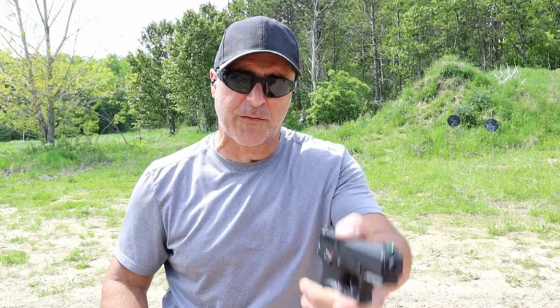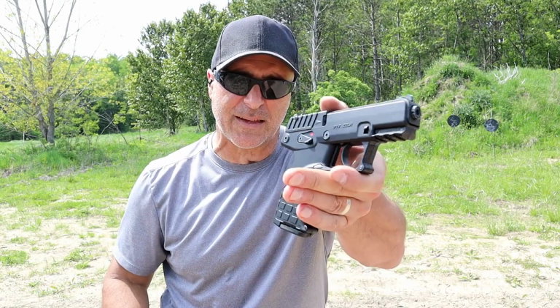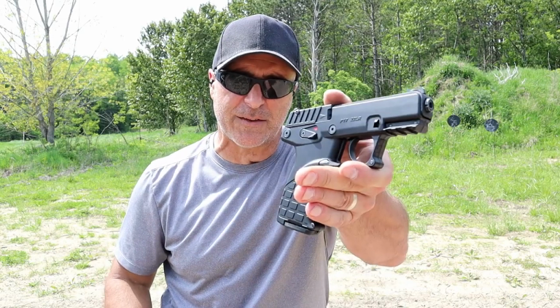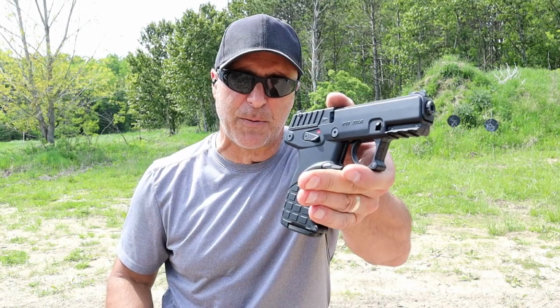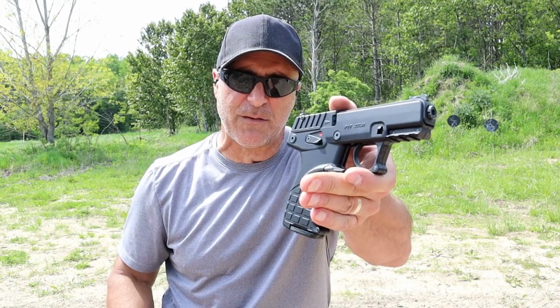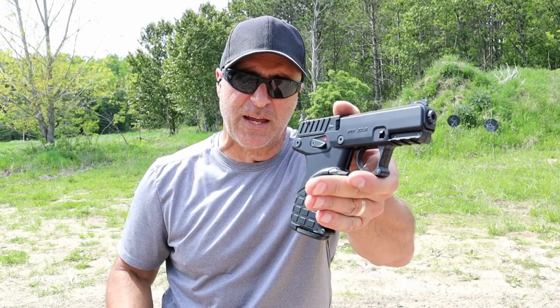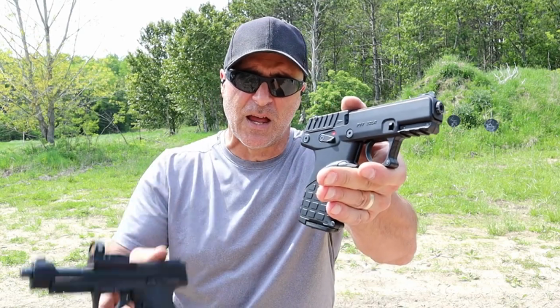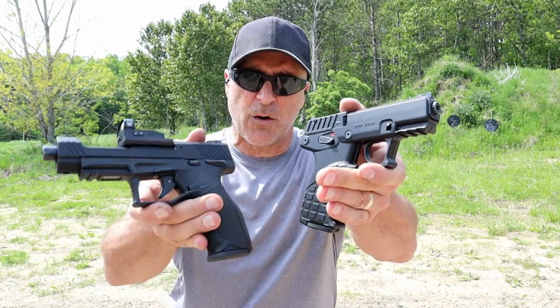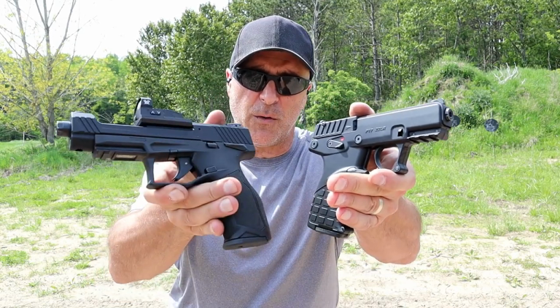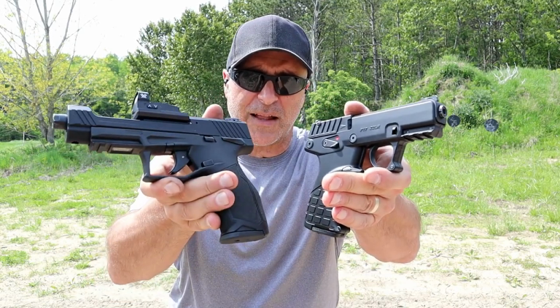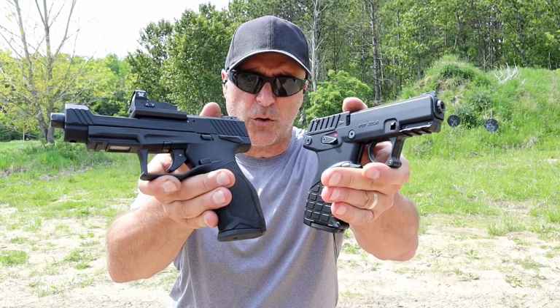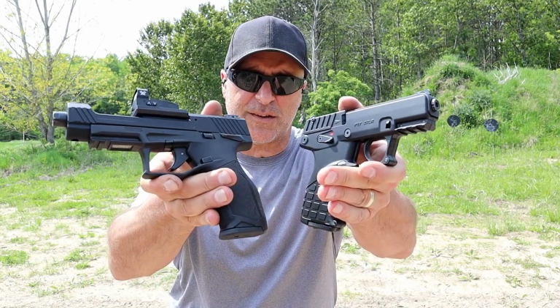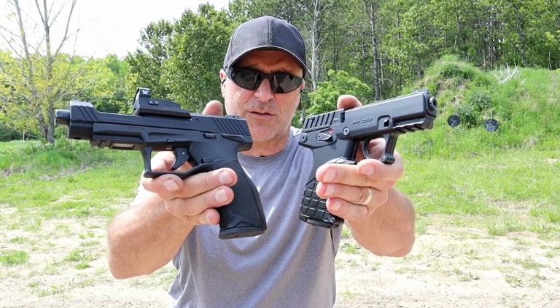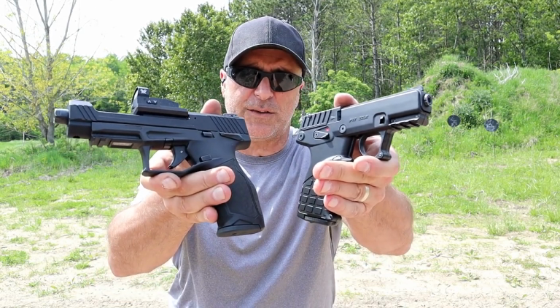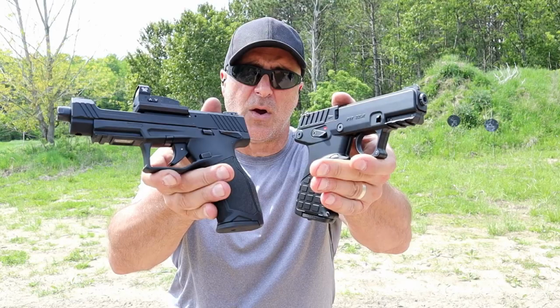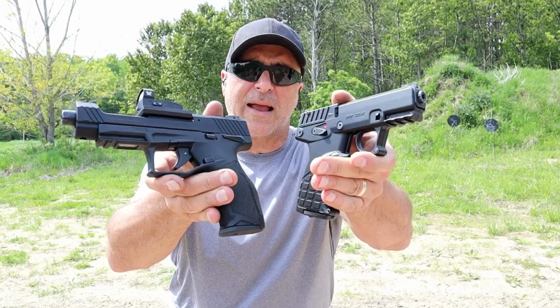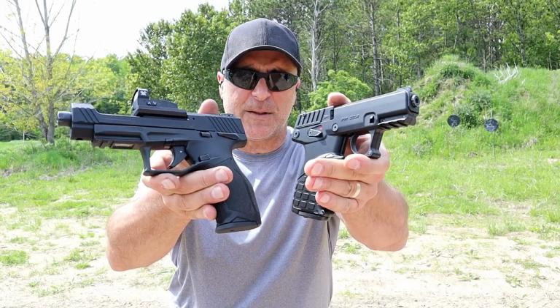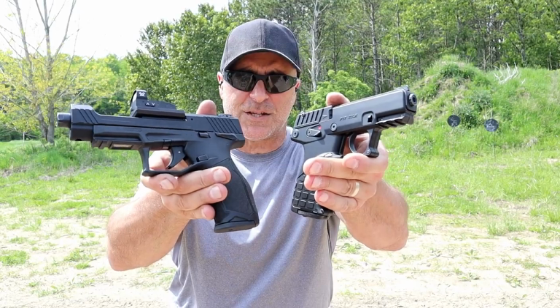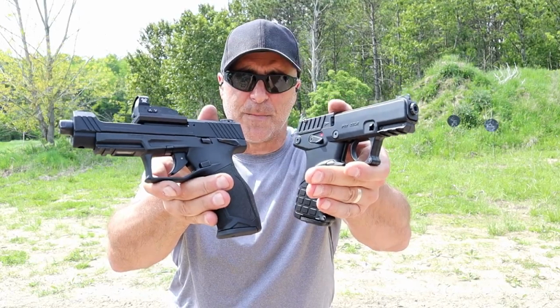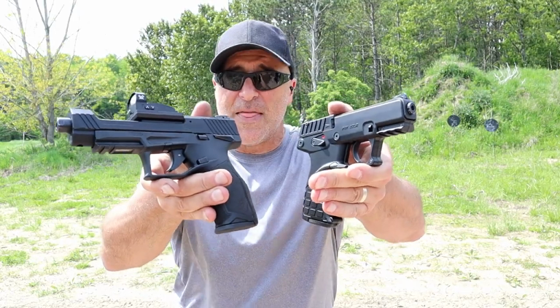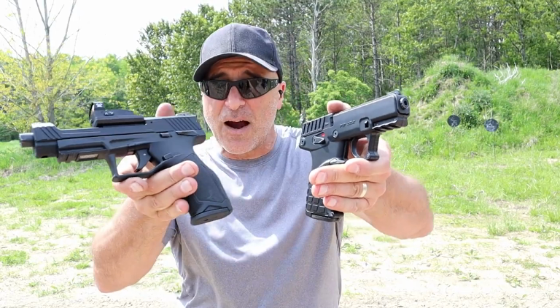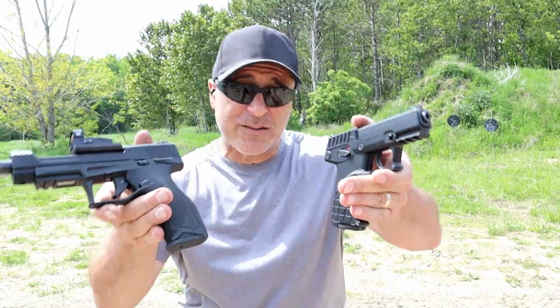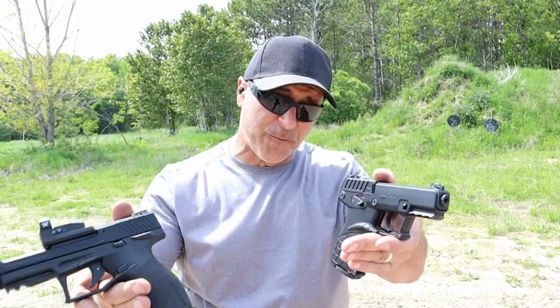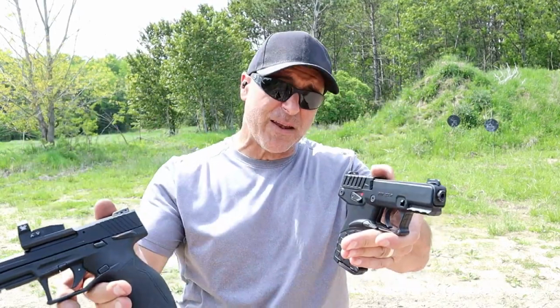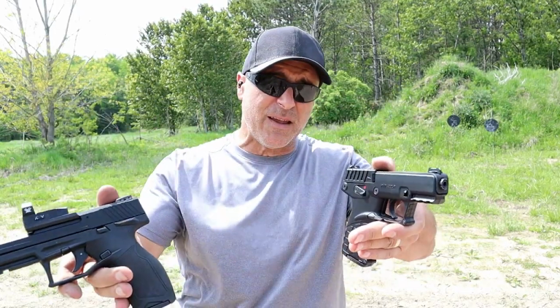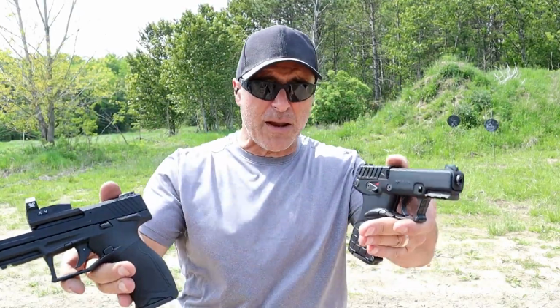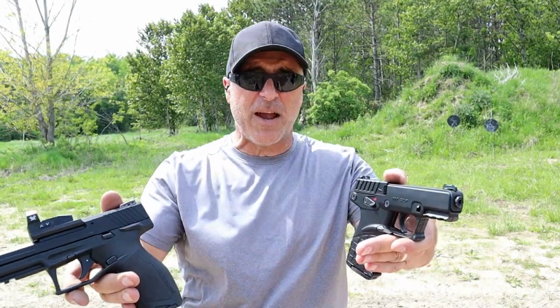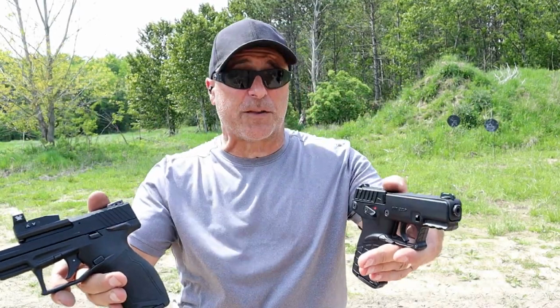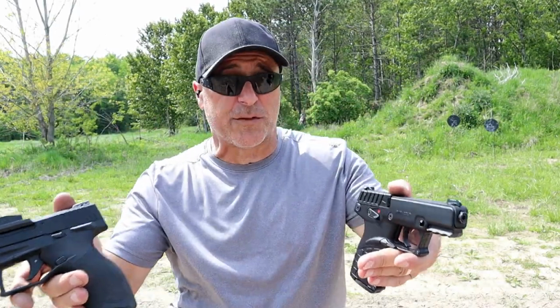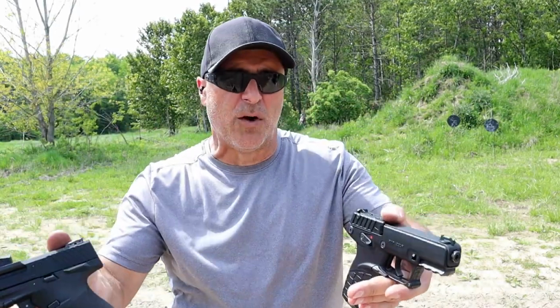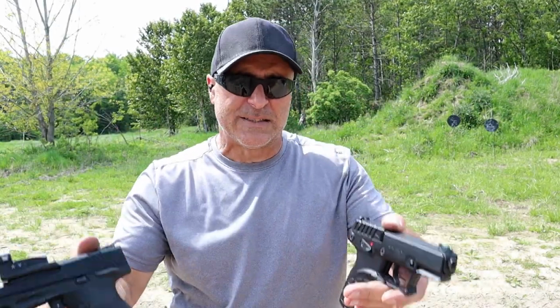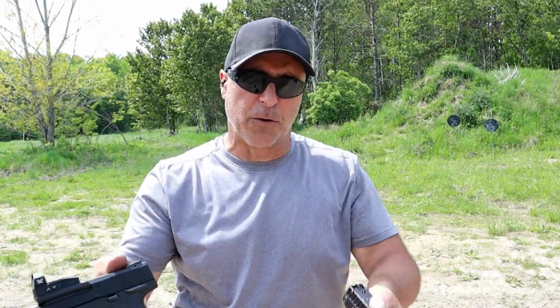Here we've got the Kel-Tec P17 and over here we've got the Taurus TX-22 Competition. They are different in many ways, but they're also similar.